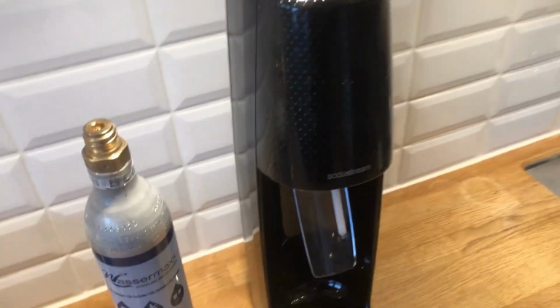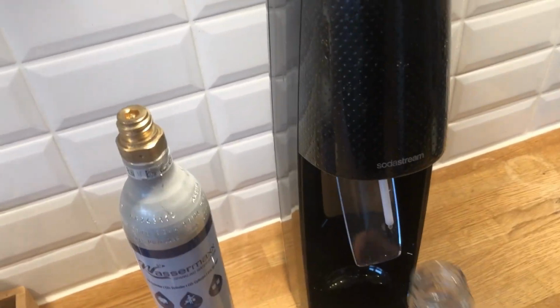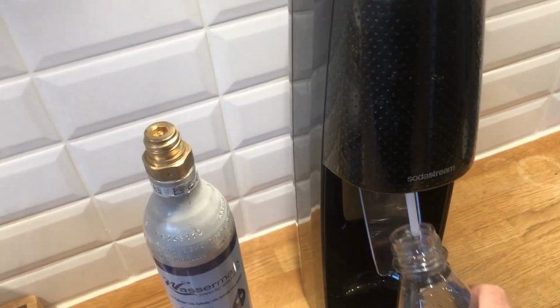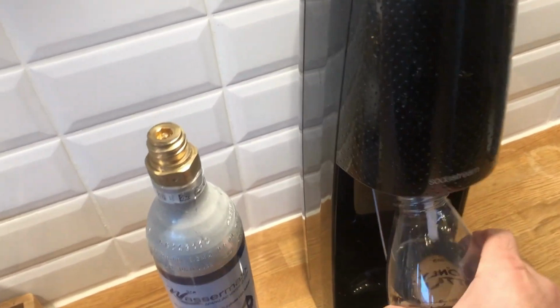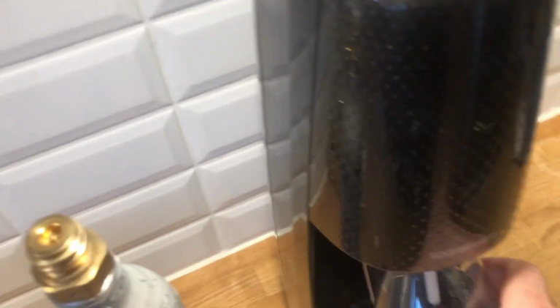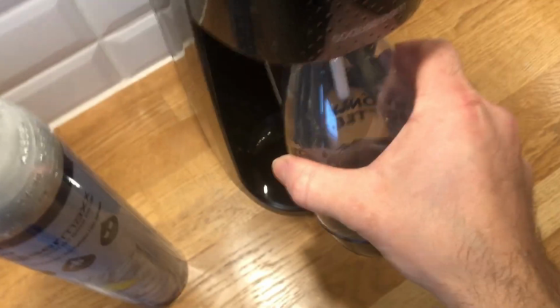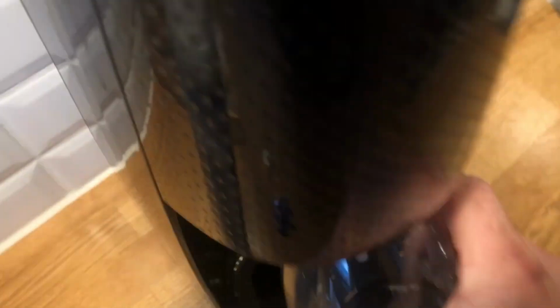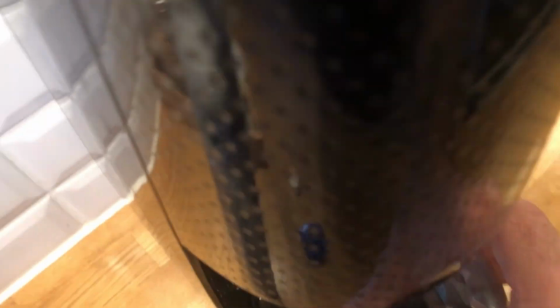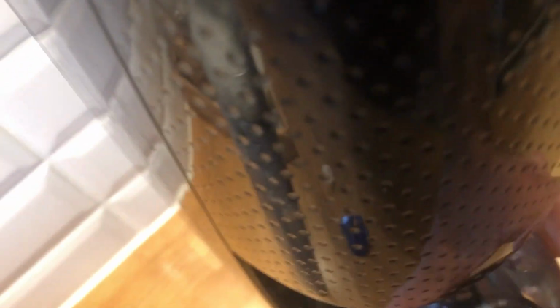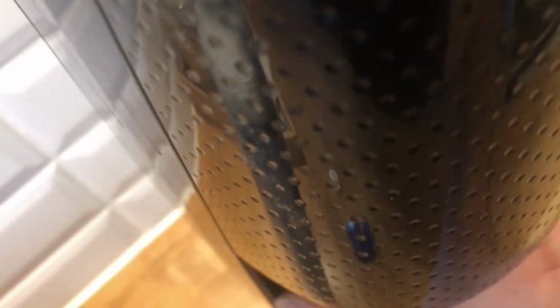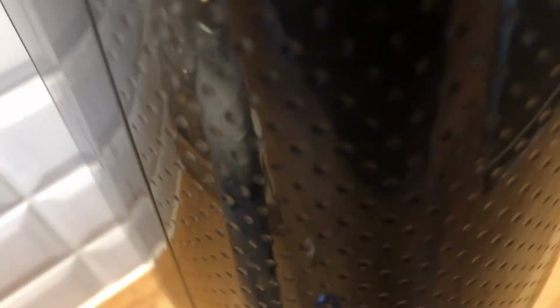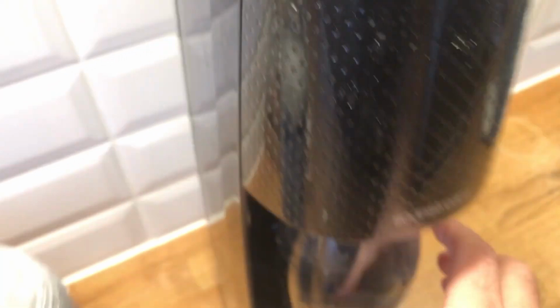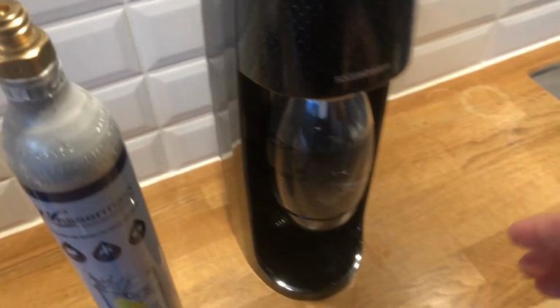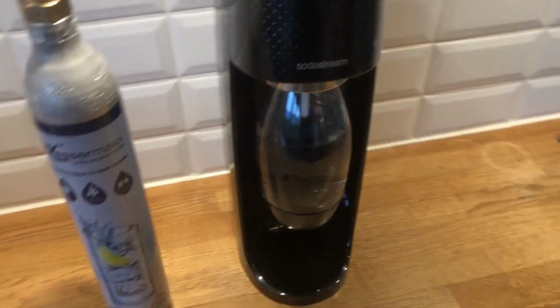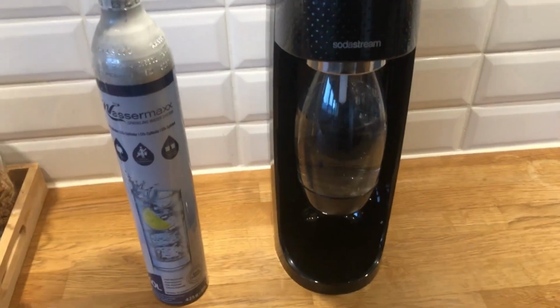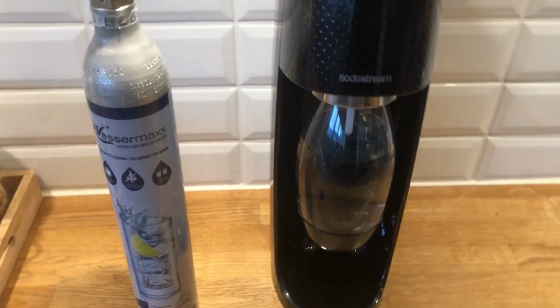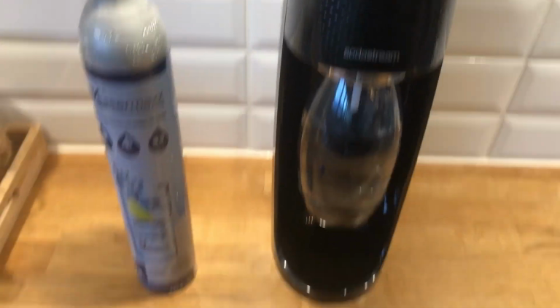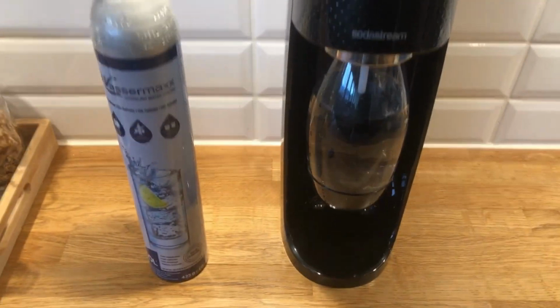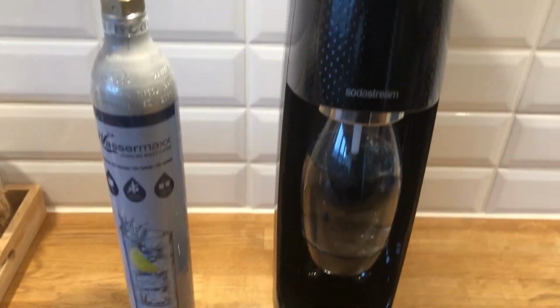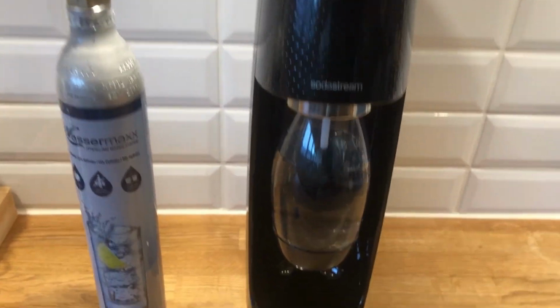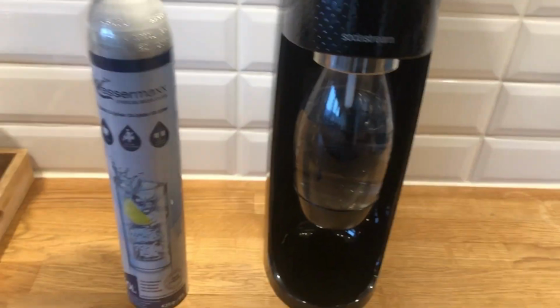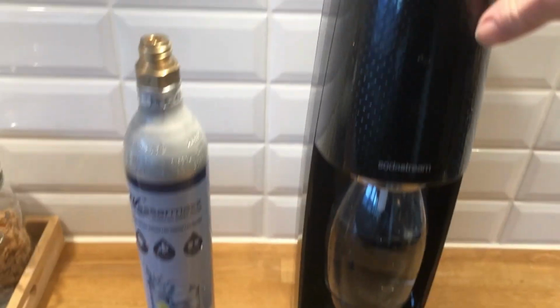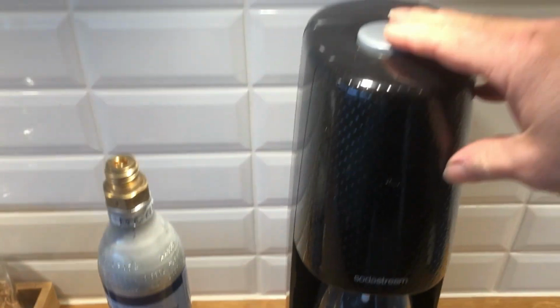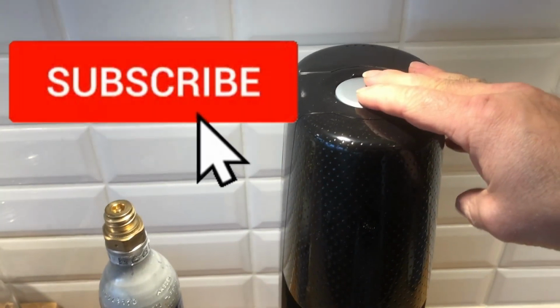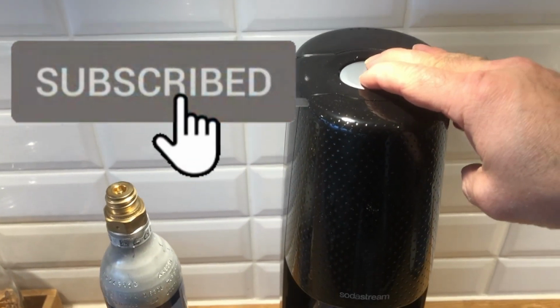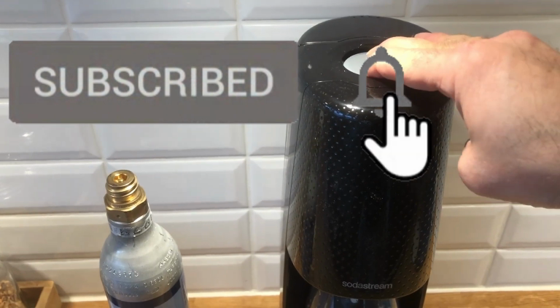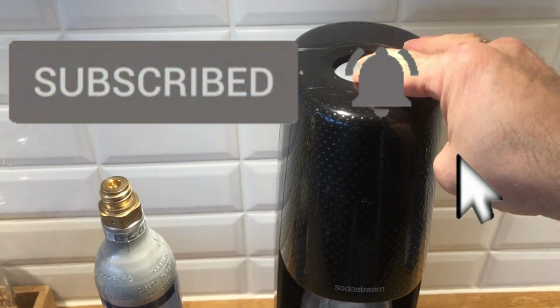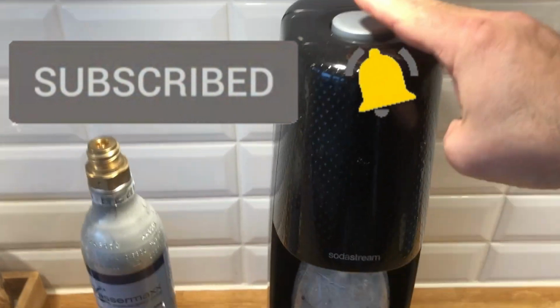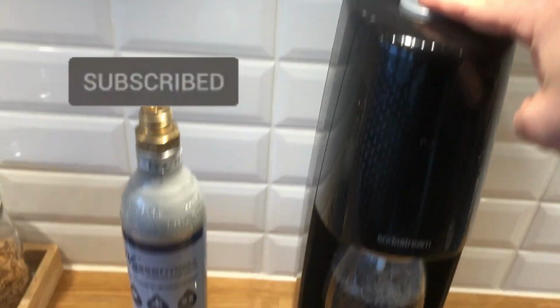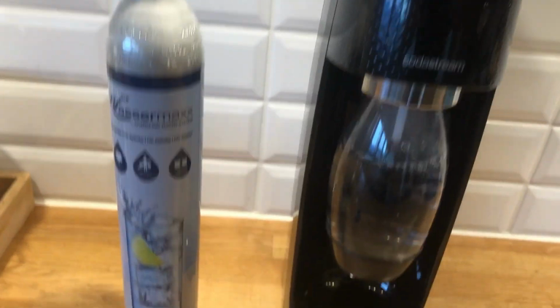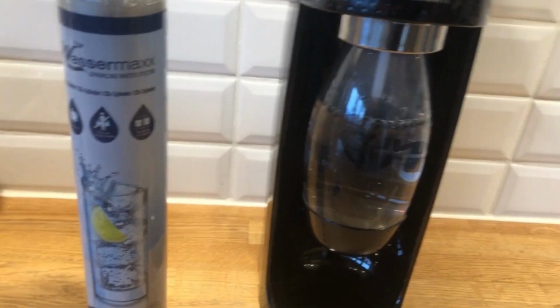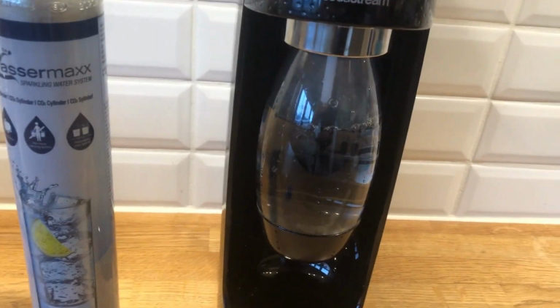Push the bottle up until you hear a click, and then push it in. Then press the button on the top three to five times to get carbonated water.